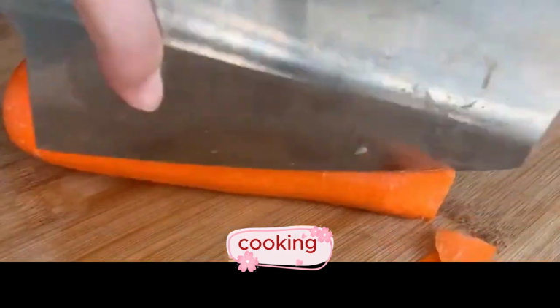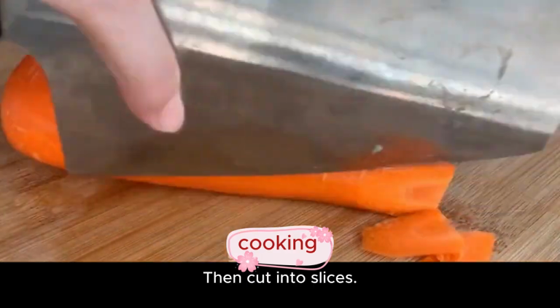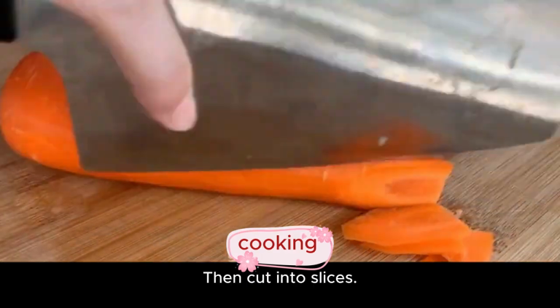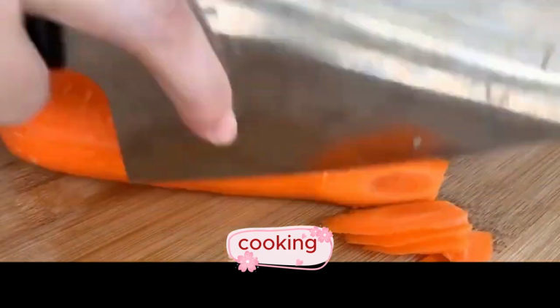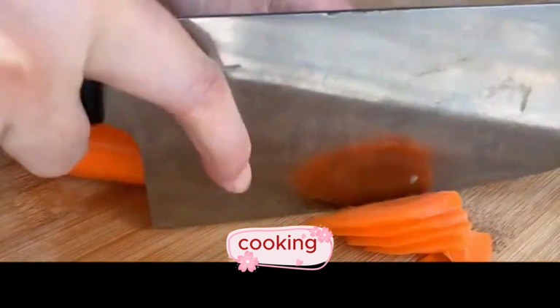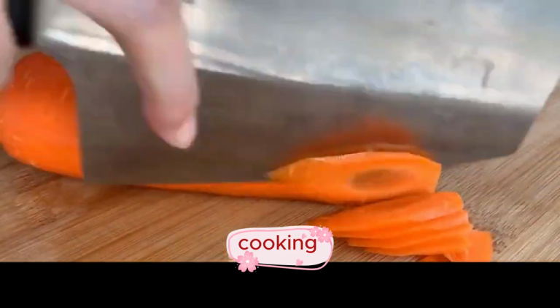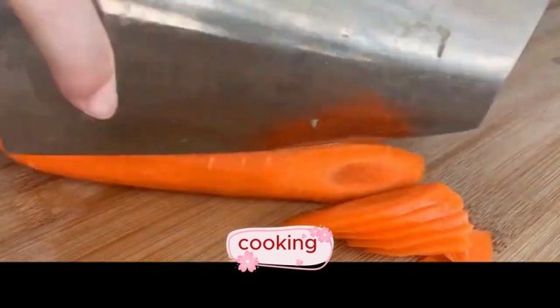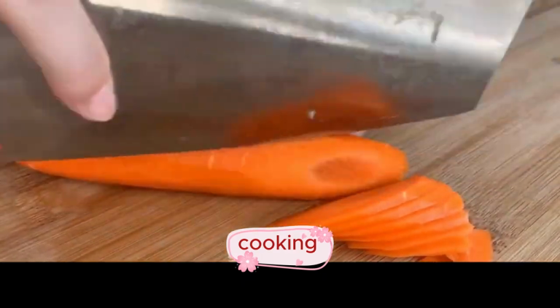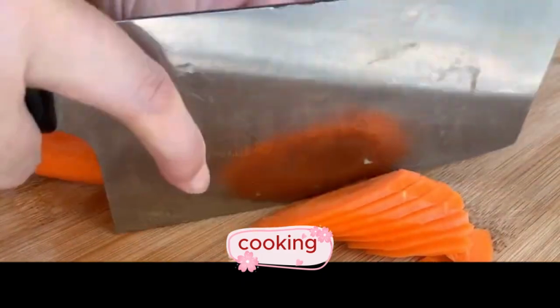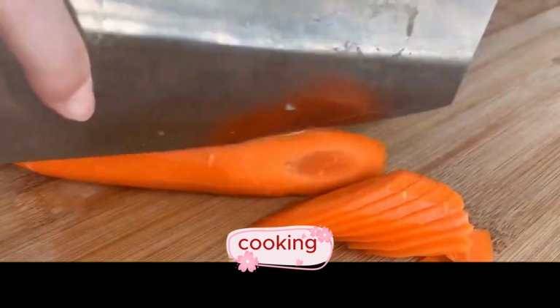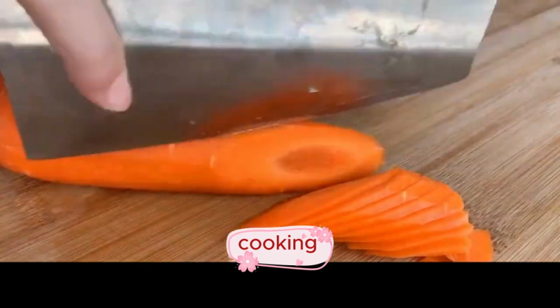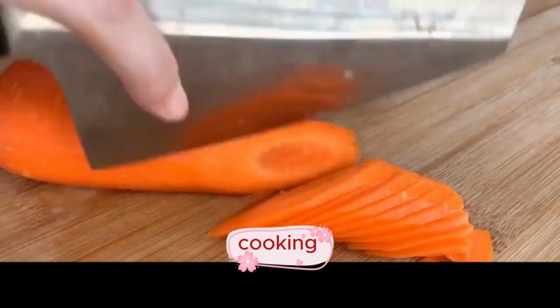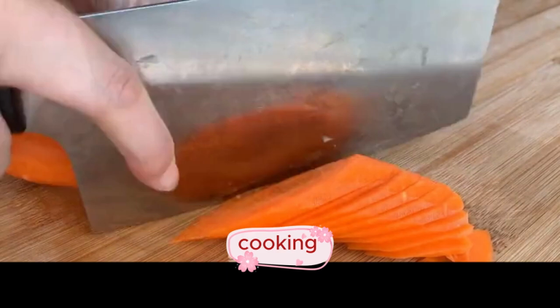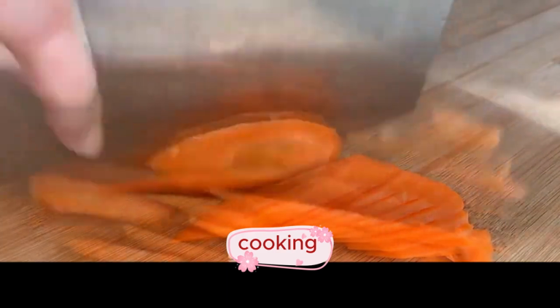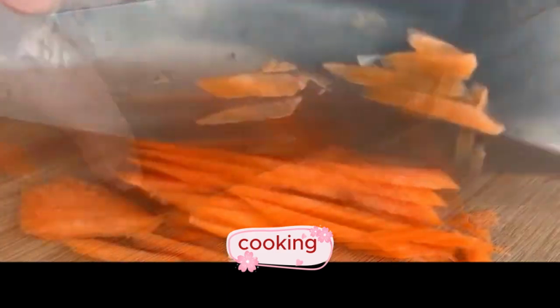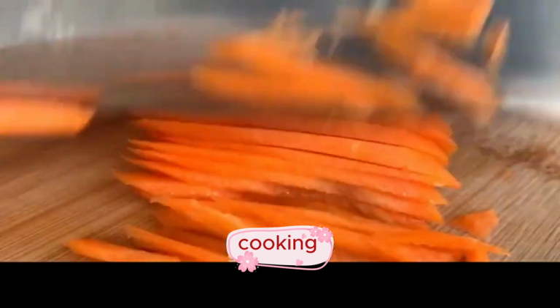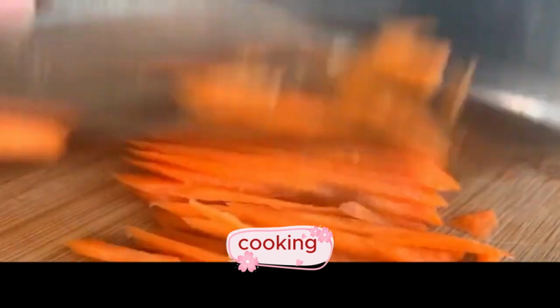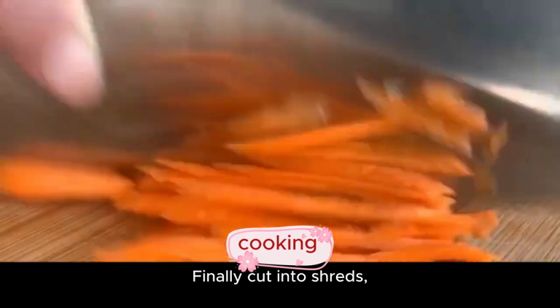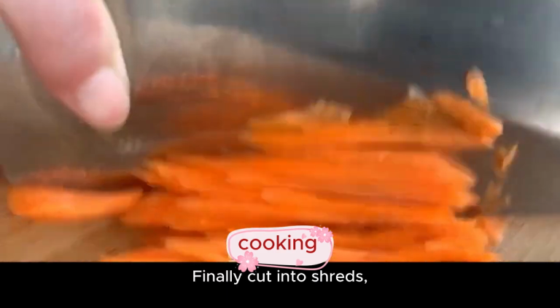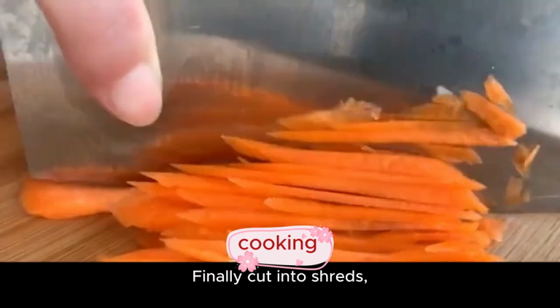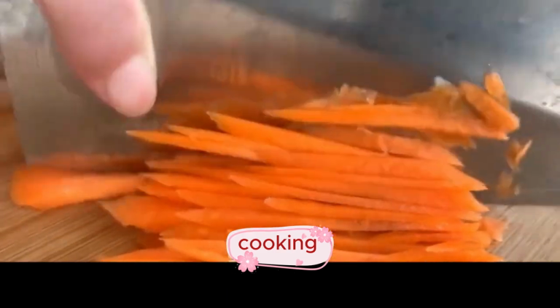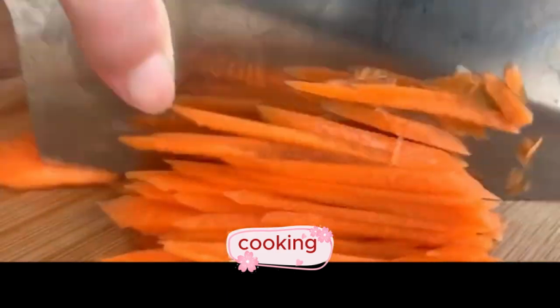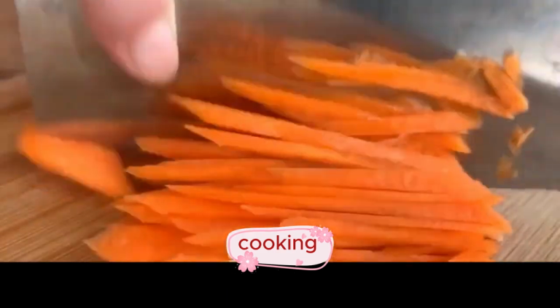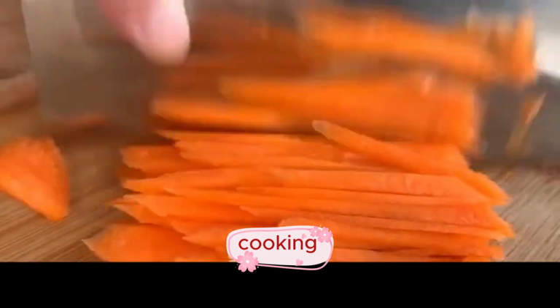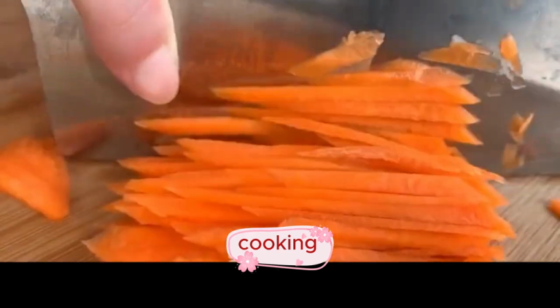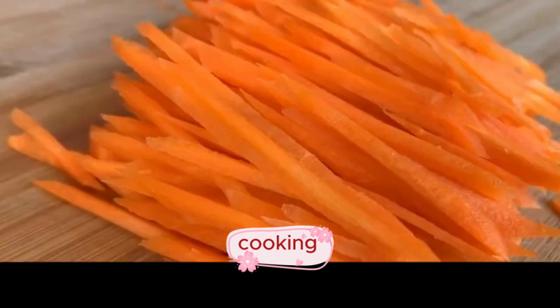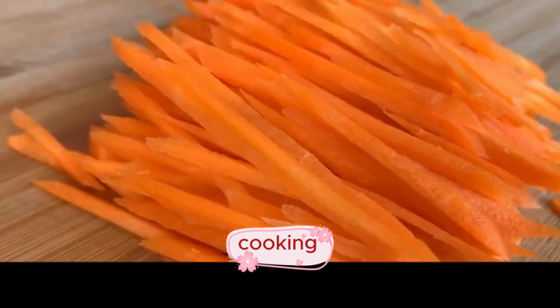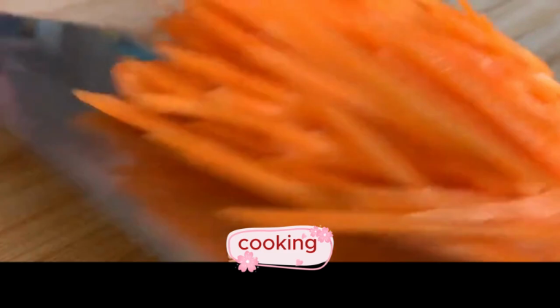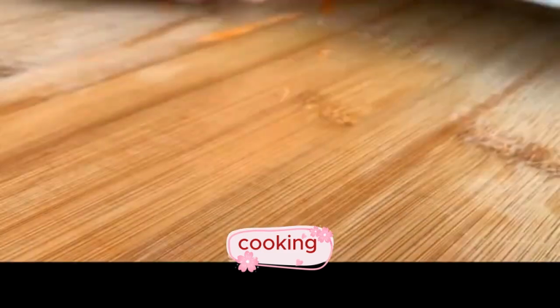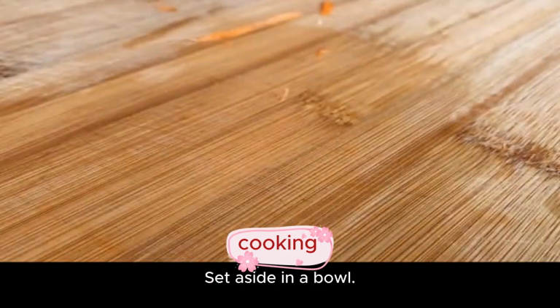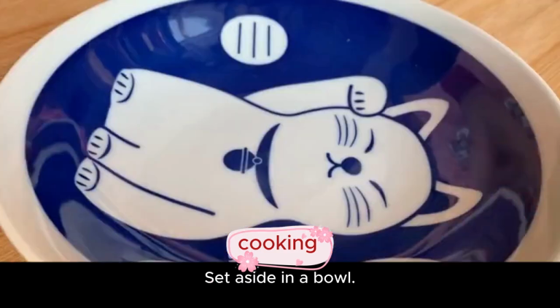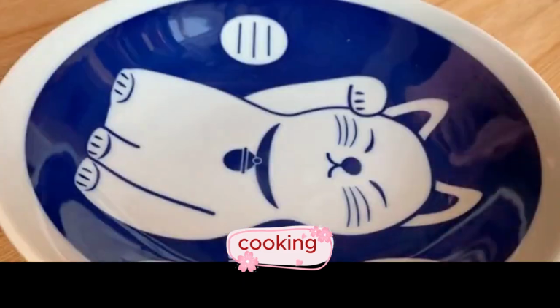Then cut the carrot into slices, and finally cut into shreds. Set aside in a bowl.